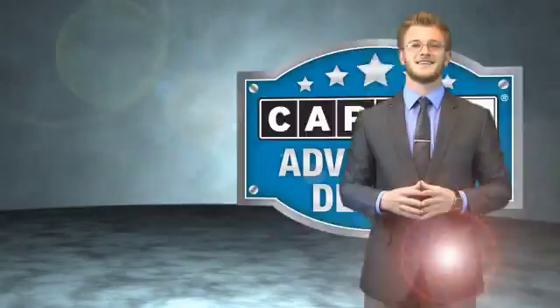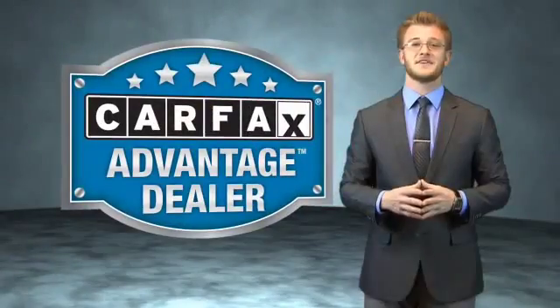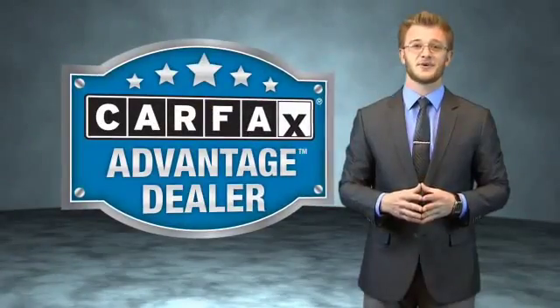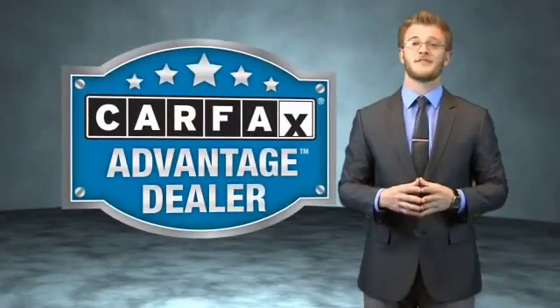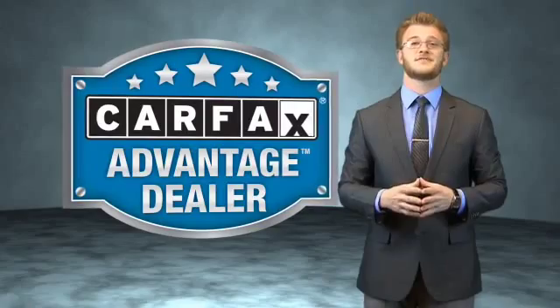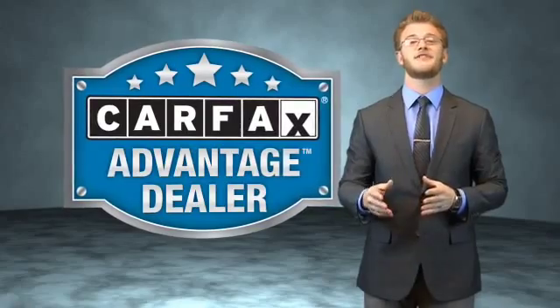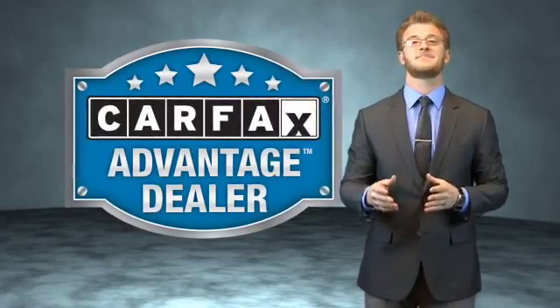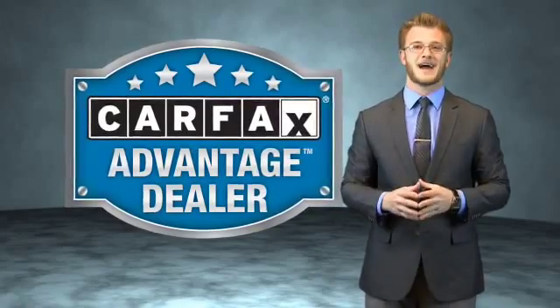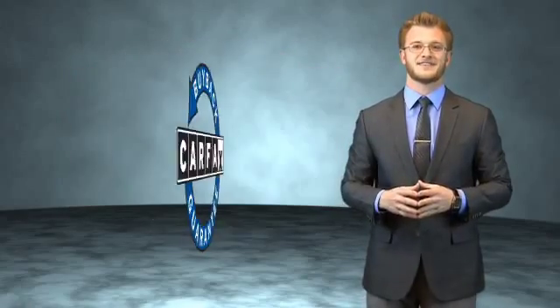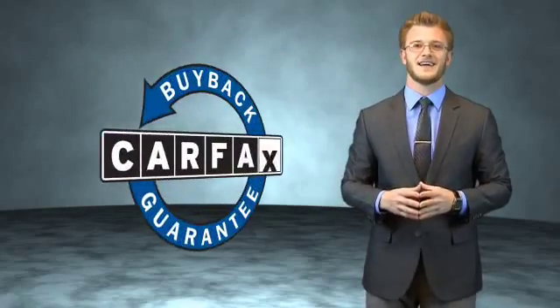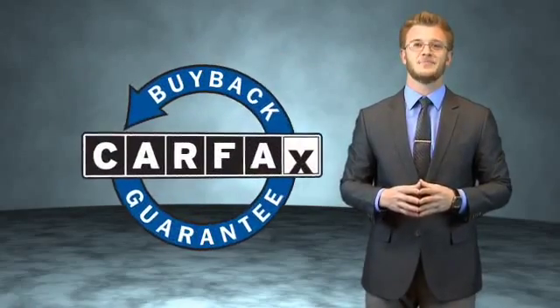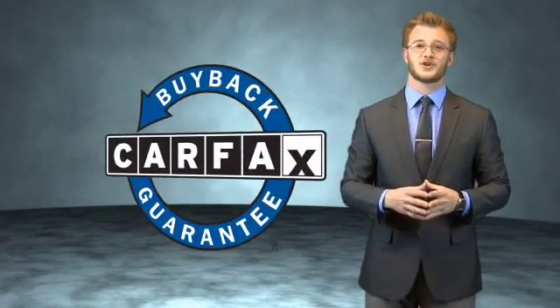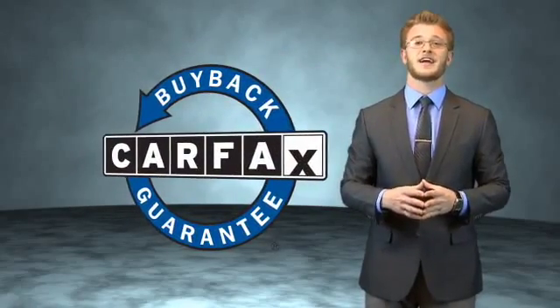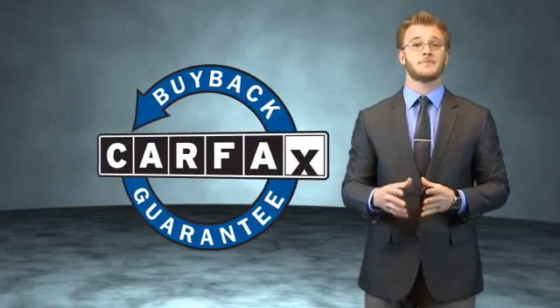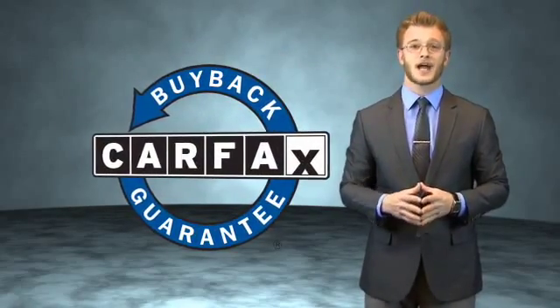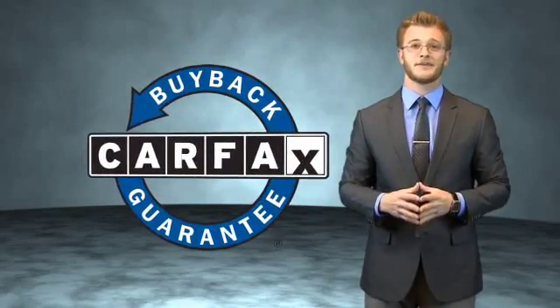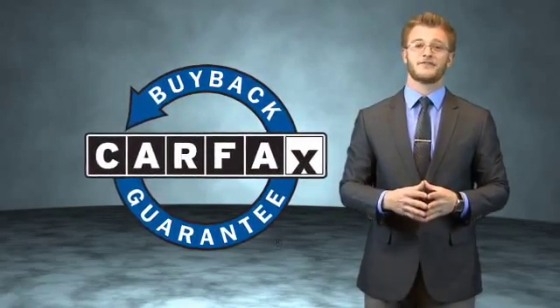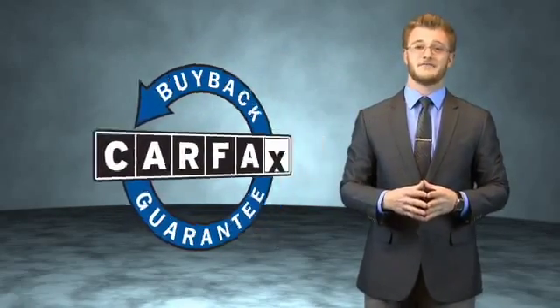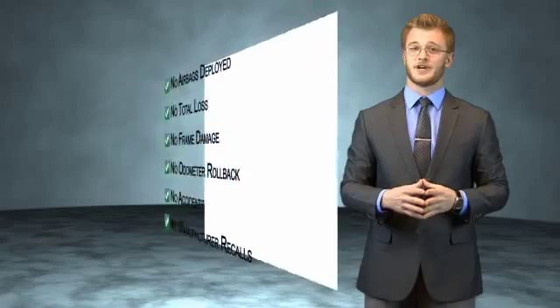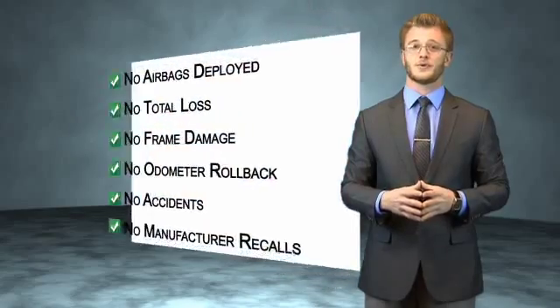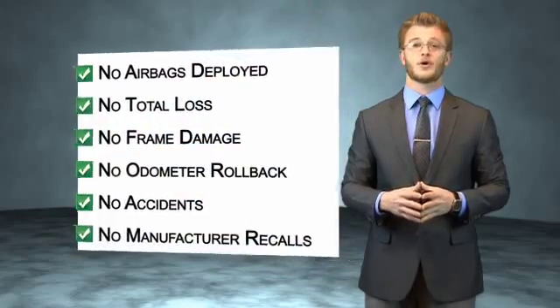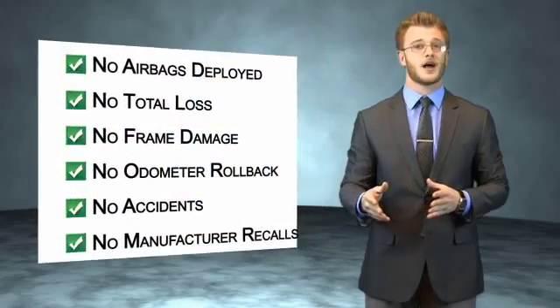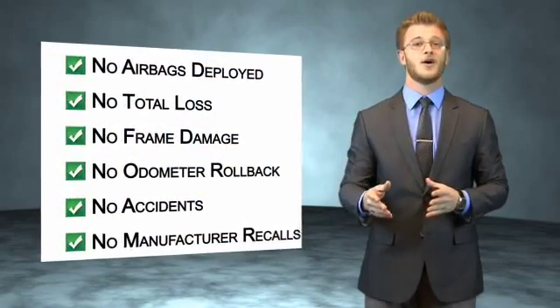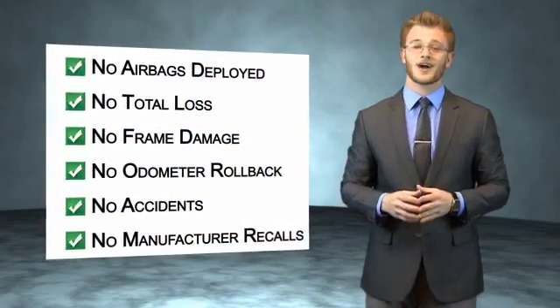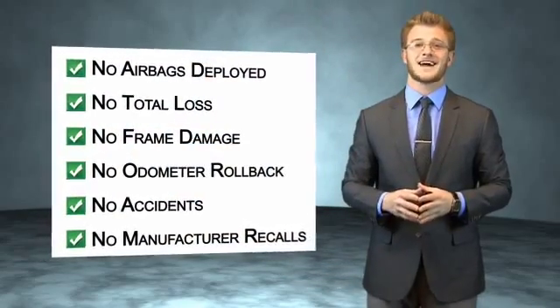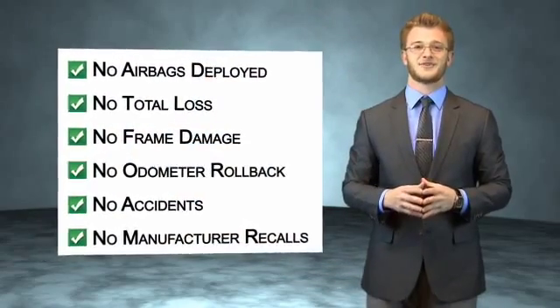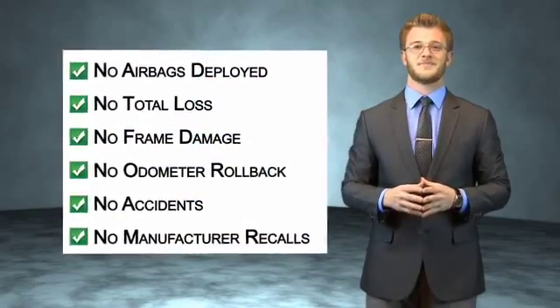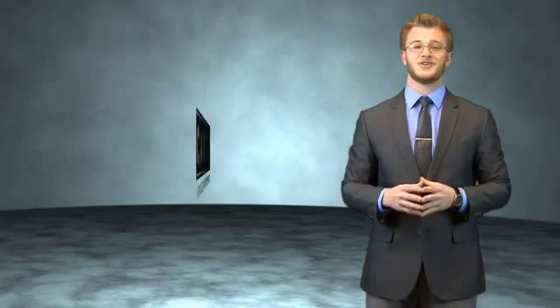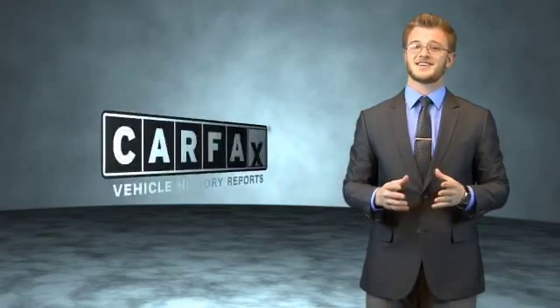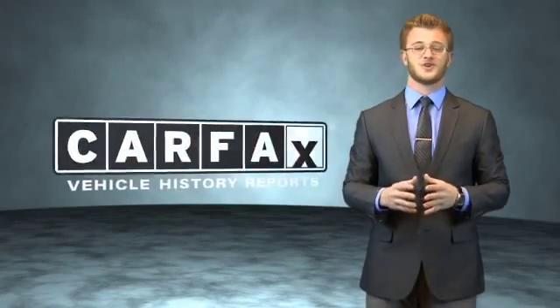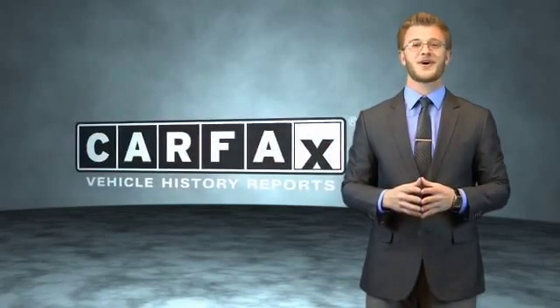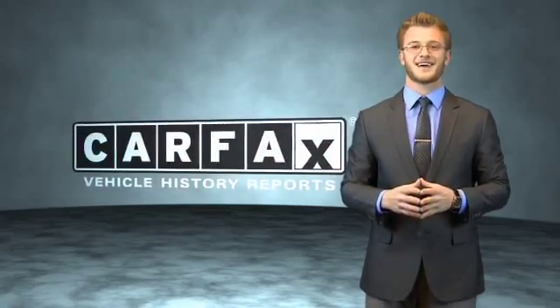This vehicle qualifies for the Carfax Buyback Guarantee. Be sure to find a complimentary copy of the Carfax Vehicle History Report online or contact the dealership. Just say, show me the Carfax.